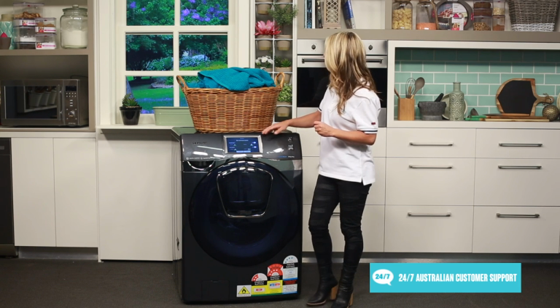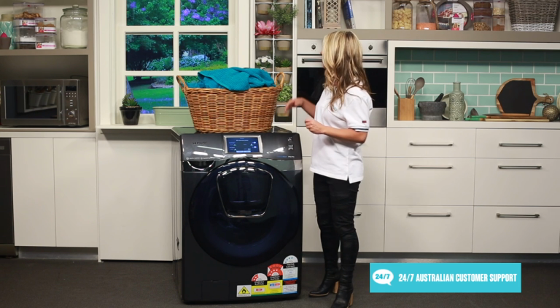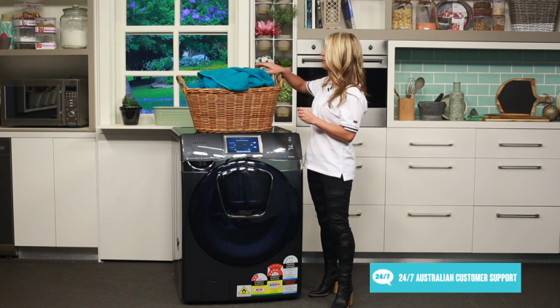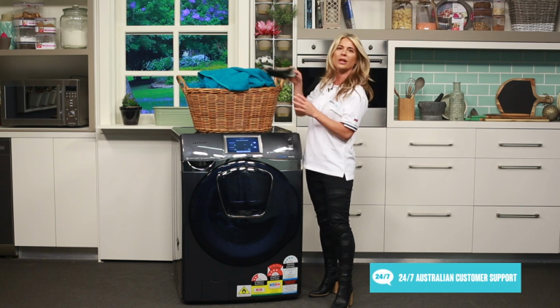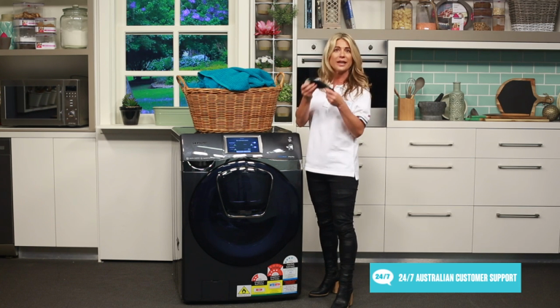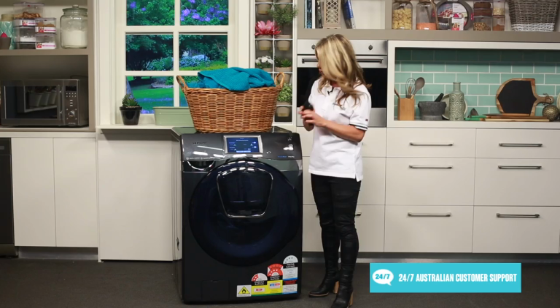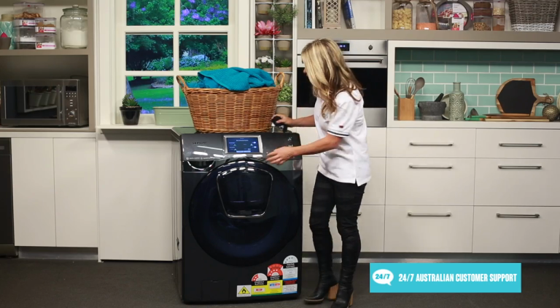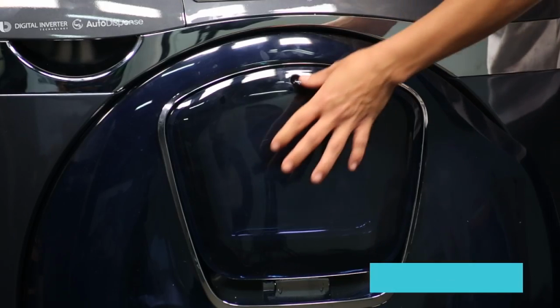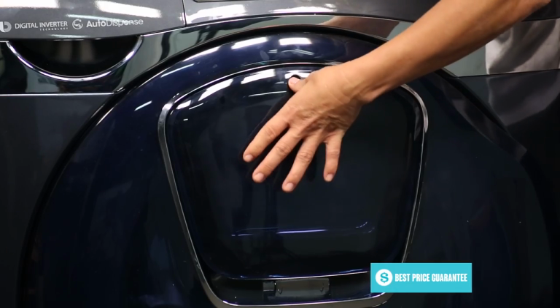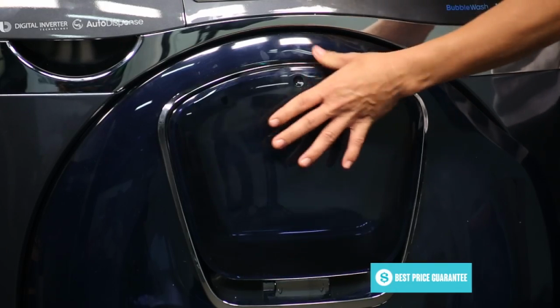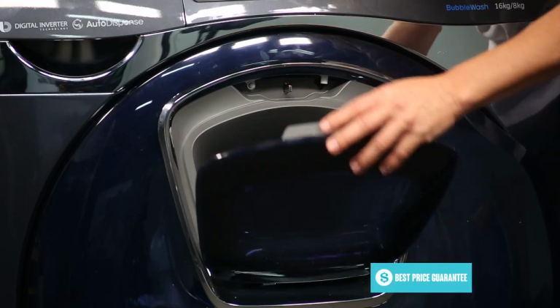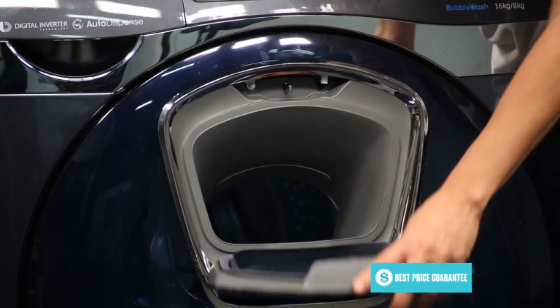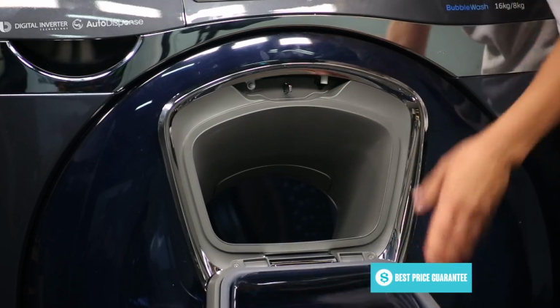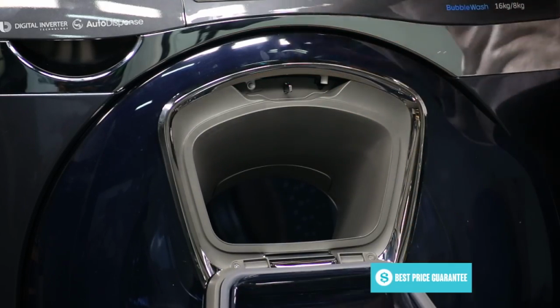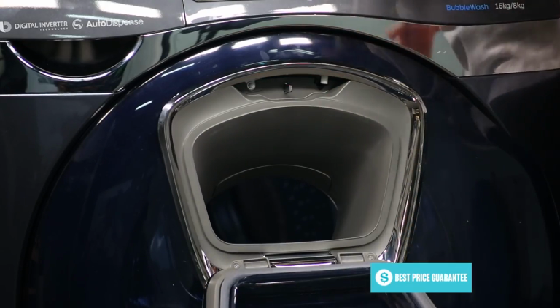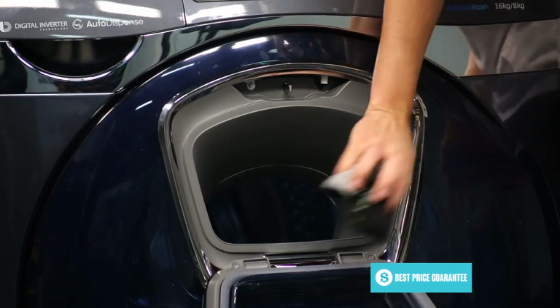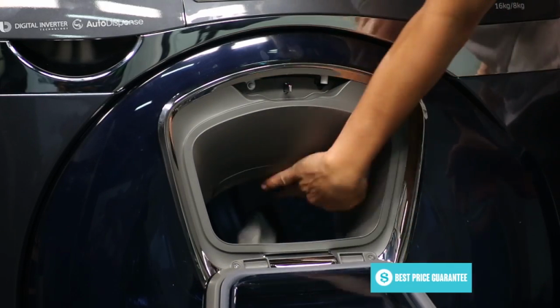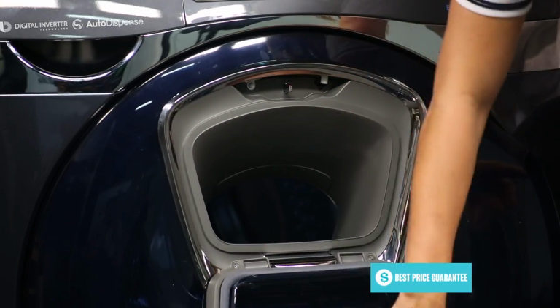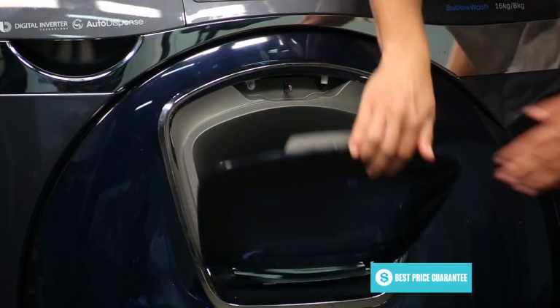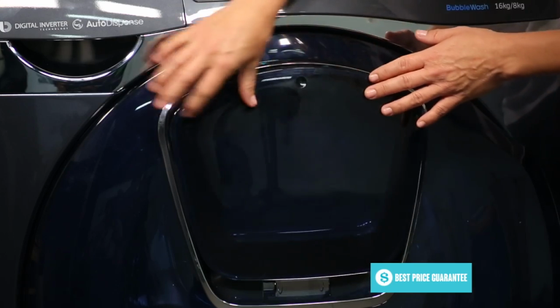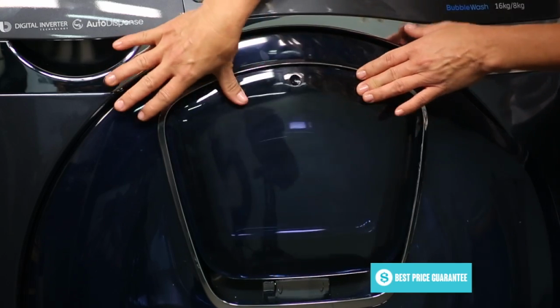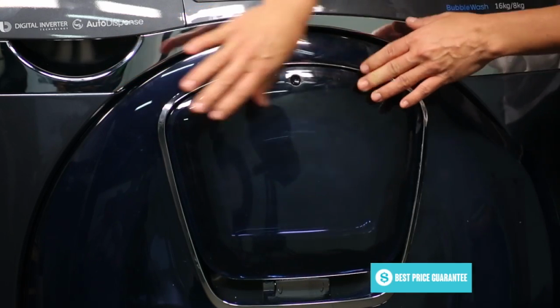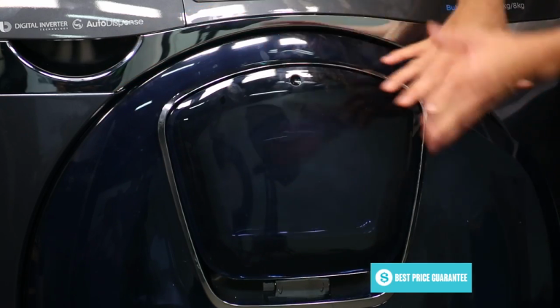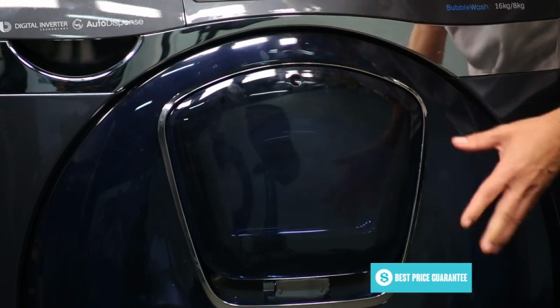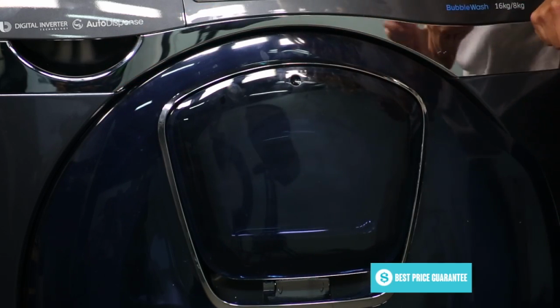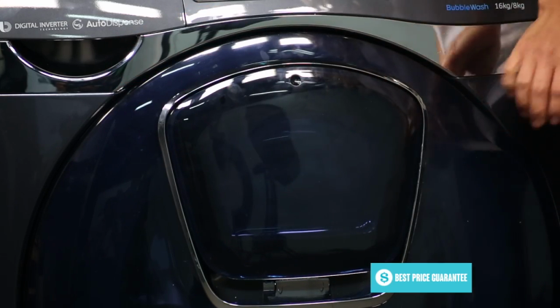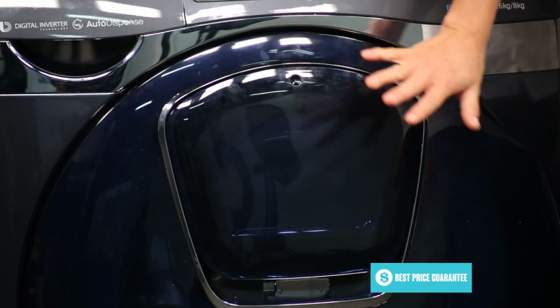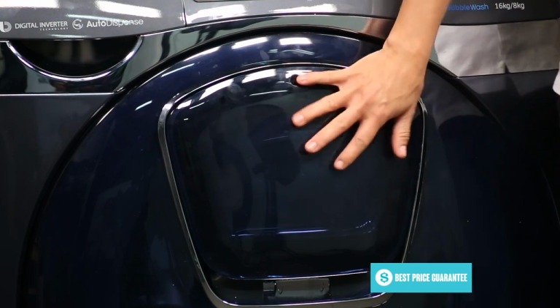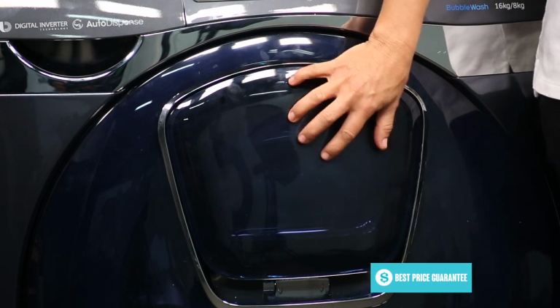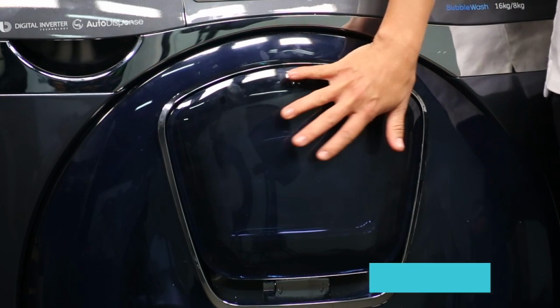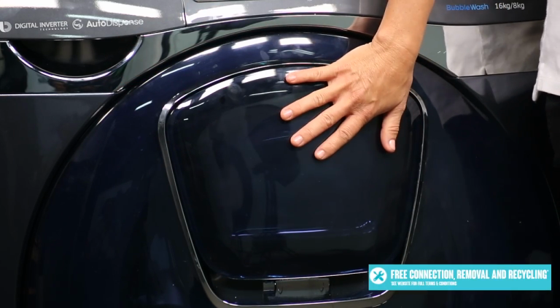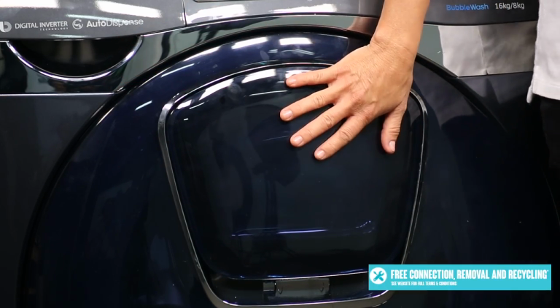So if you've forgotten something small like, let's say, a sock, you can simply go down here to the smaller door, open it up, throw the sock in and you're ready to go again — without having to worry about getting water everywhere, because that simply won't happen with the small door here.